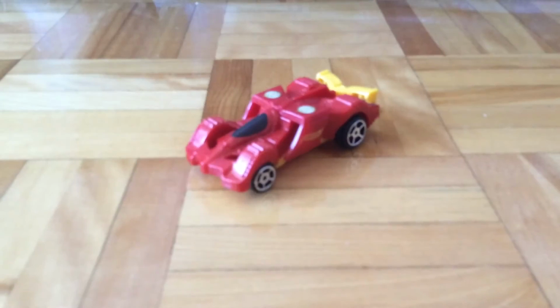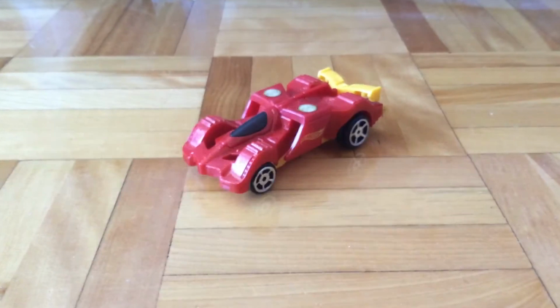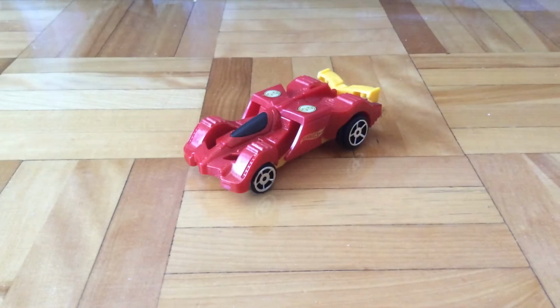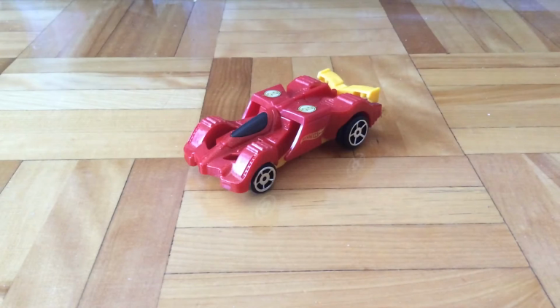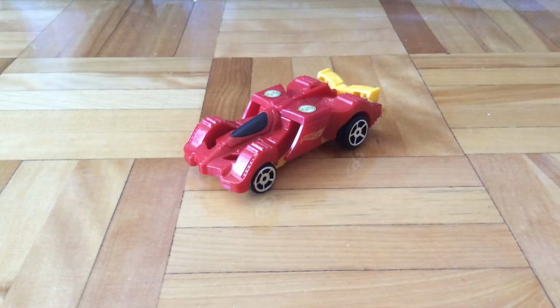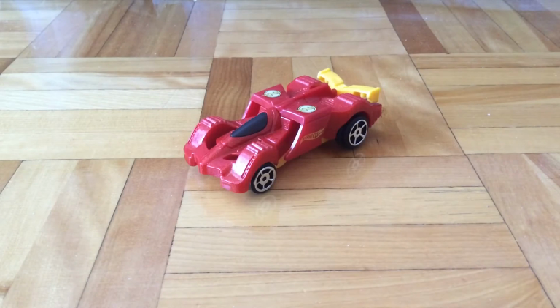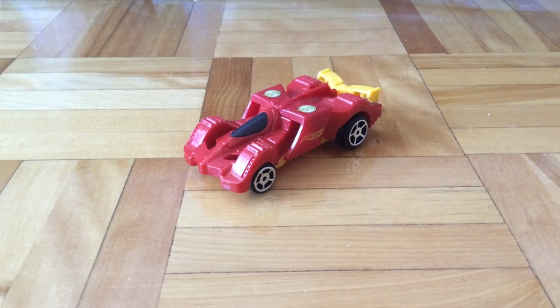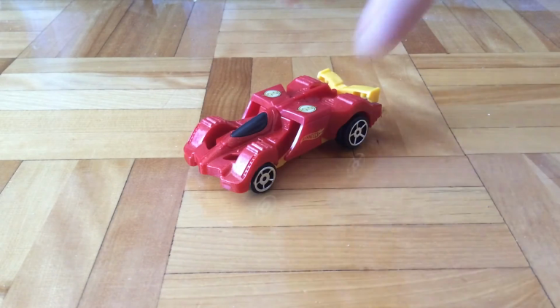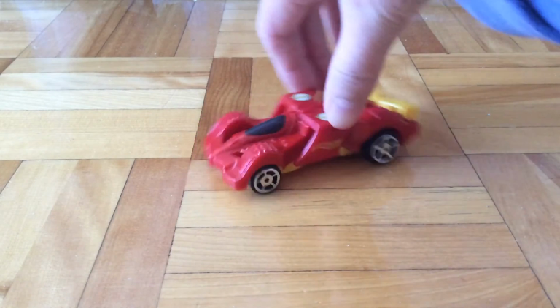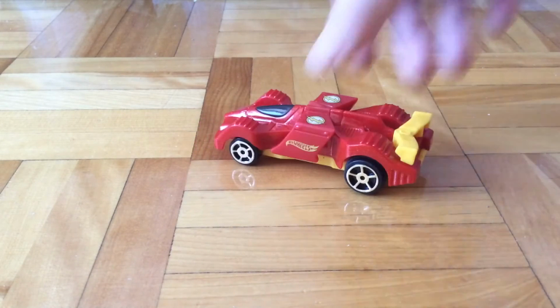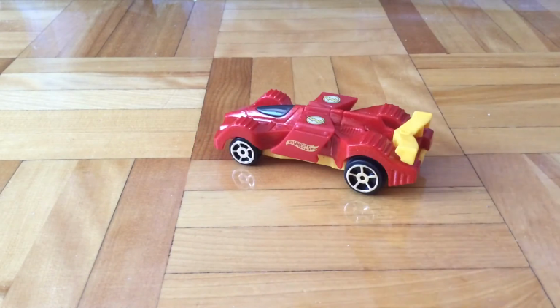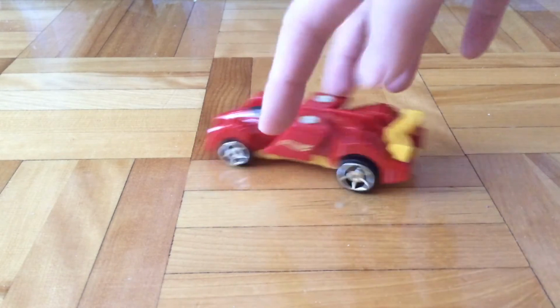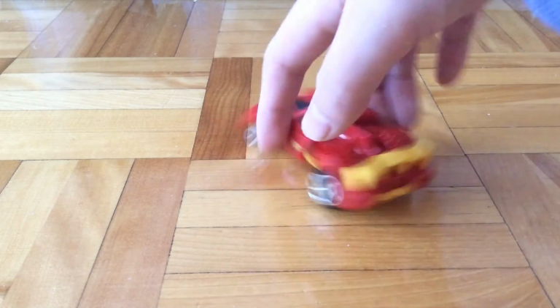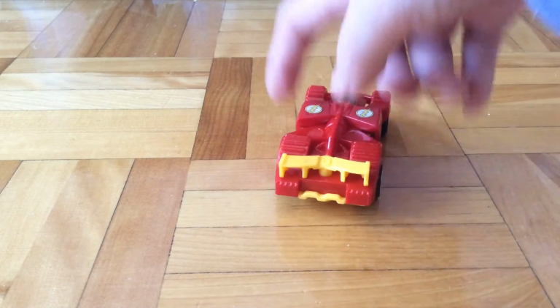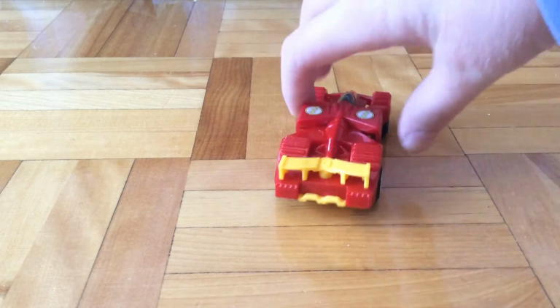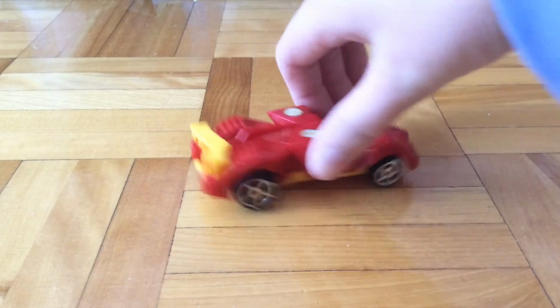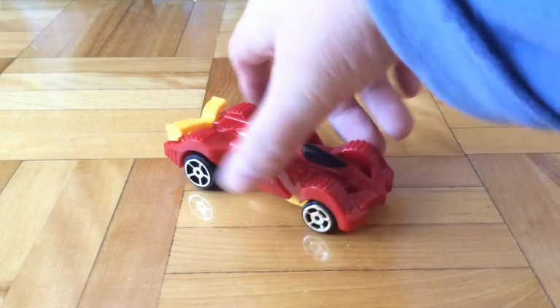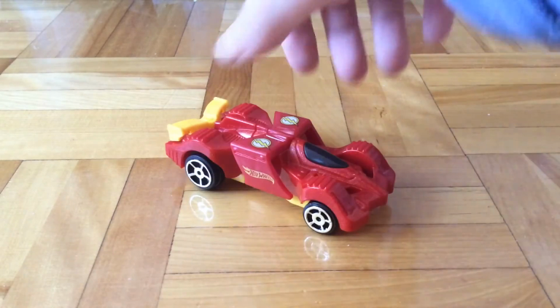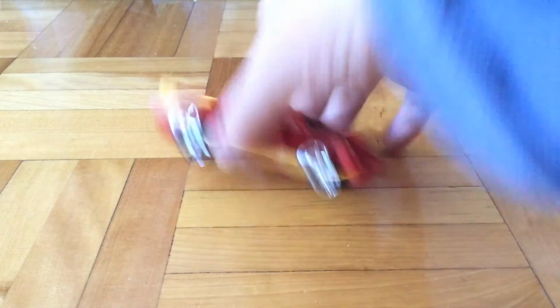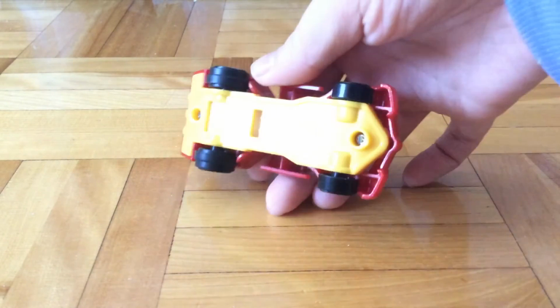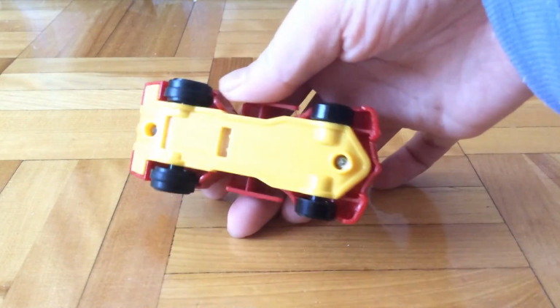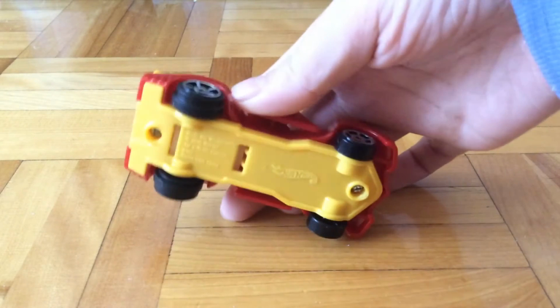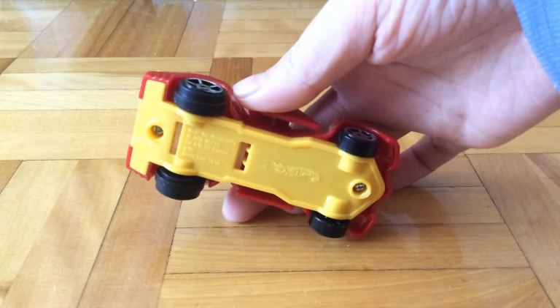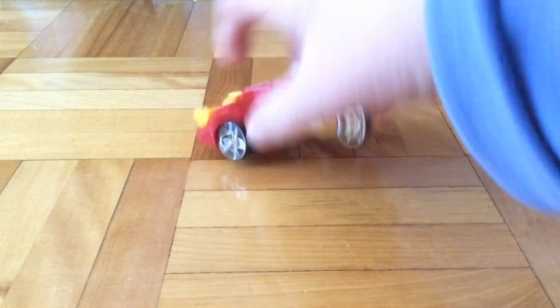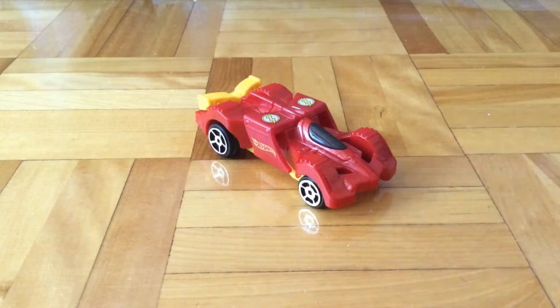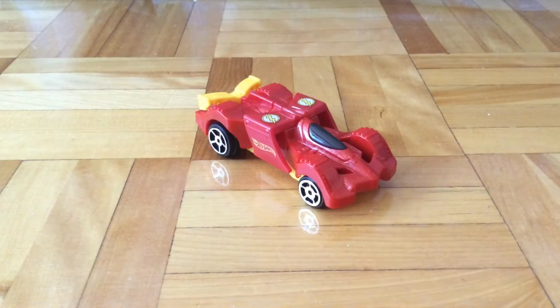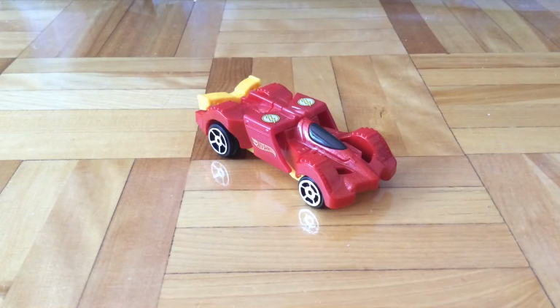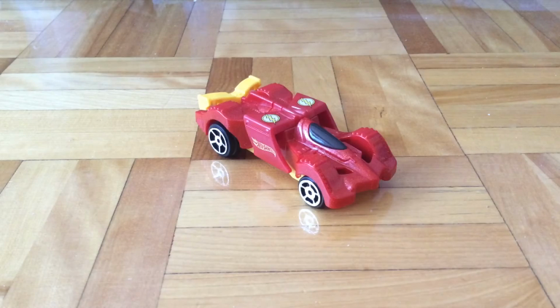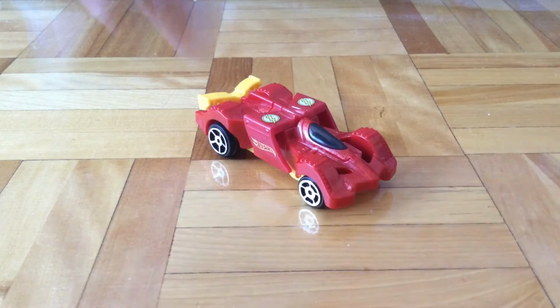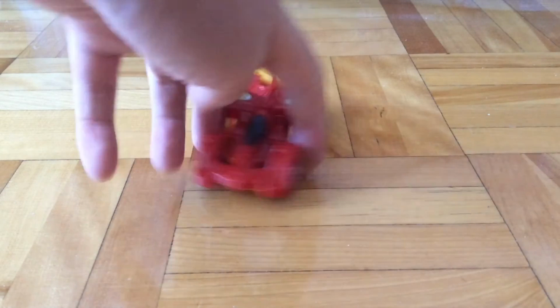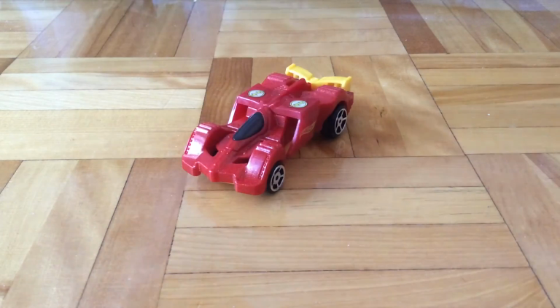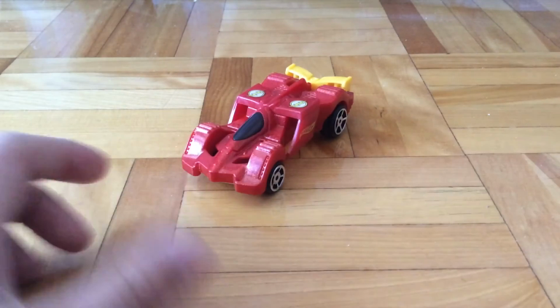It's red and yellow, almost like a McDonald's theme with its Flash design. Here's the car, and it has a yellow base. I think the car itself looks pretty weird.